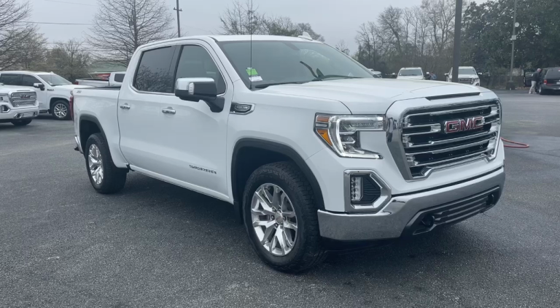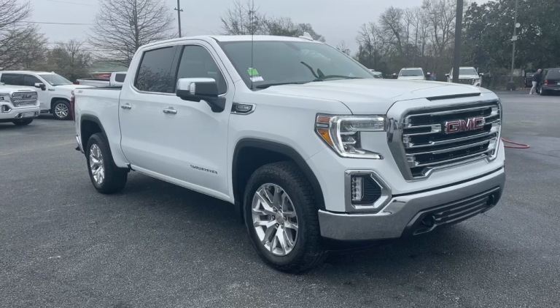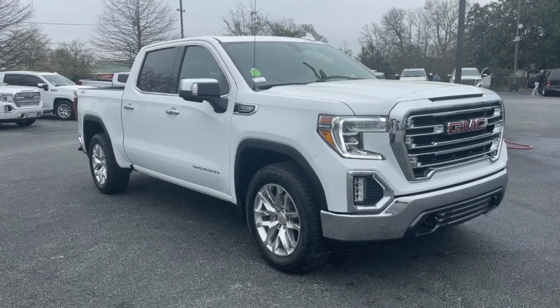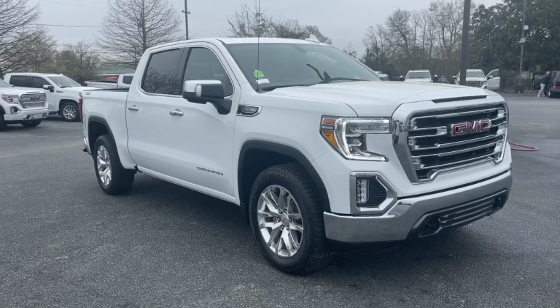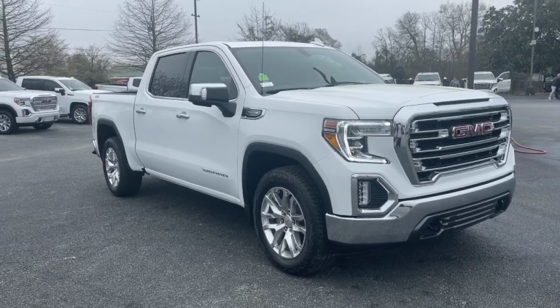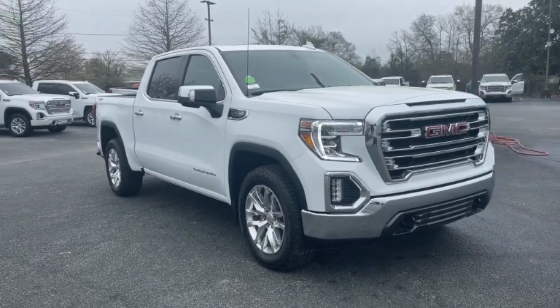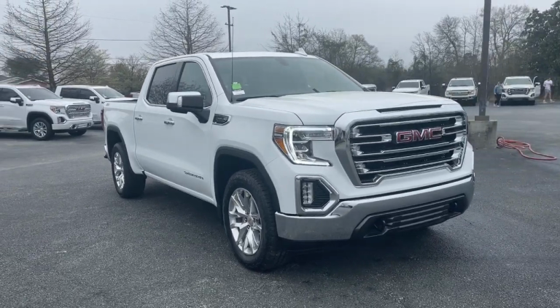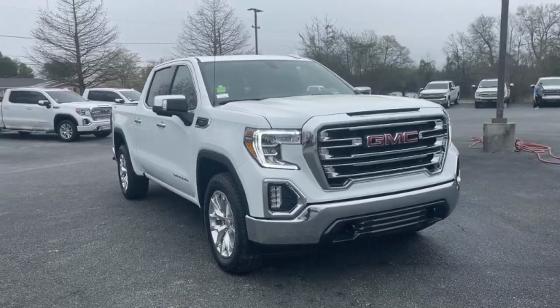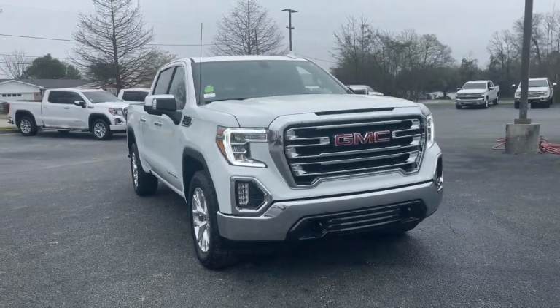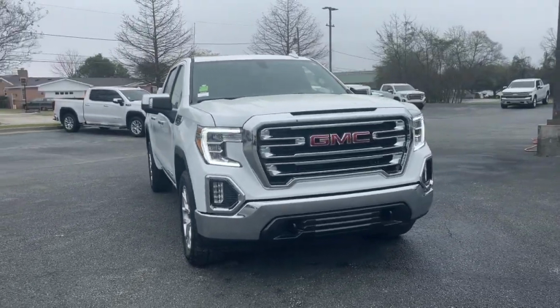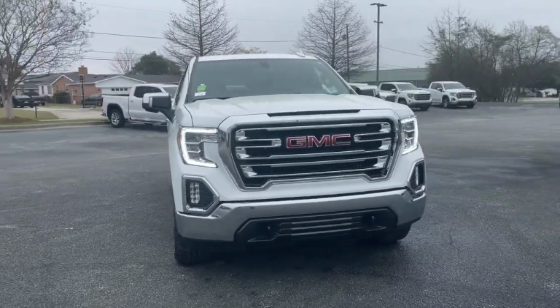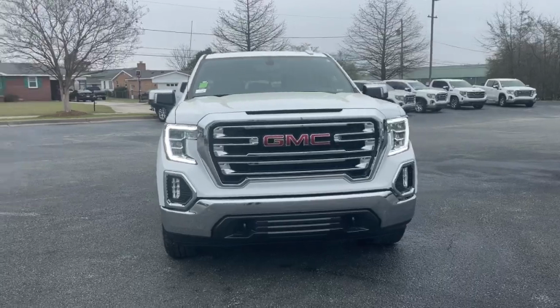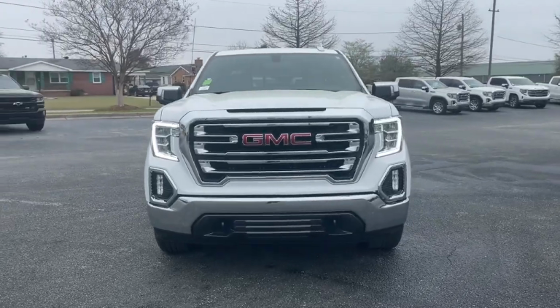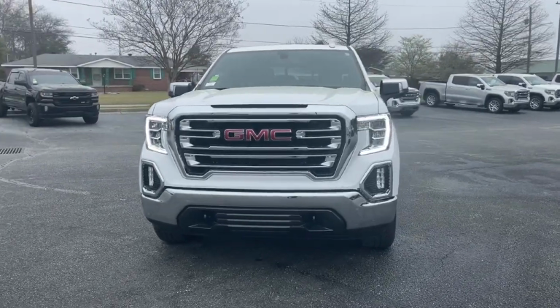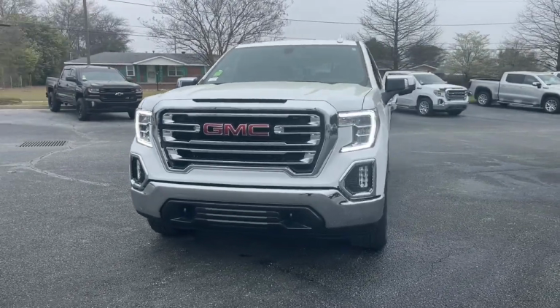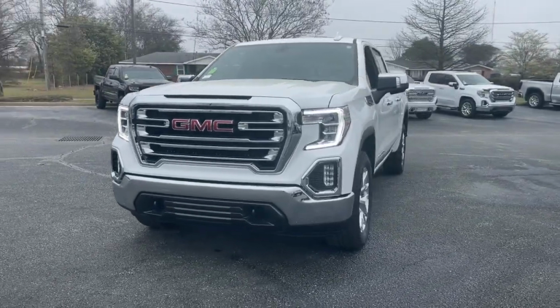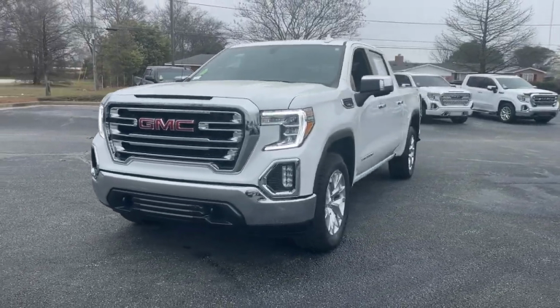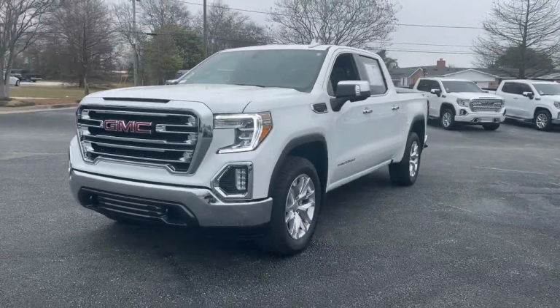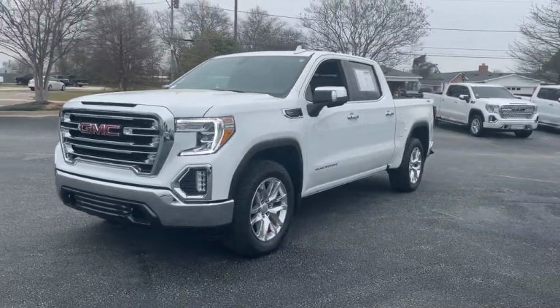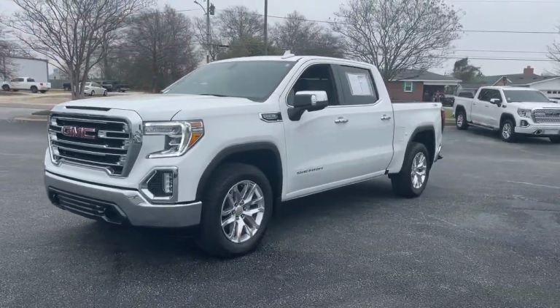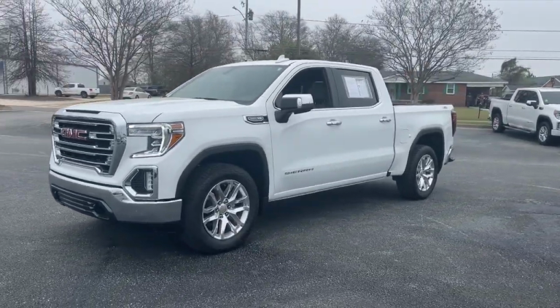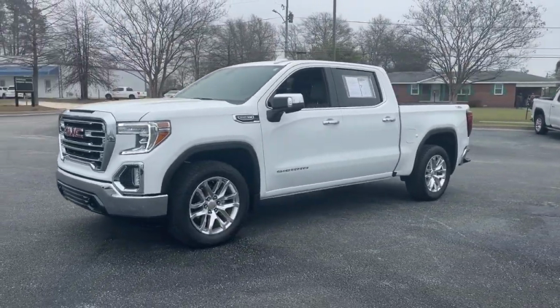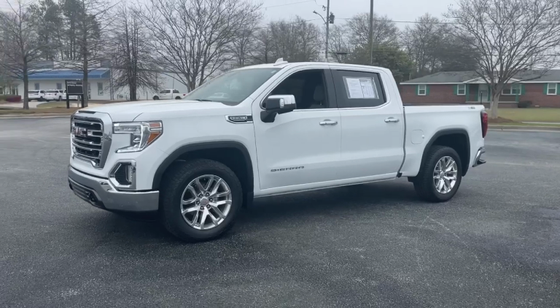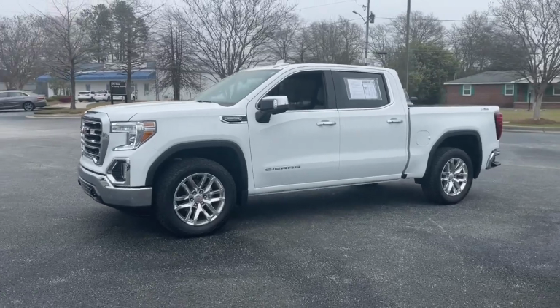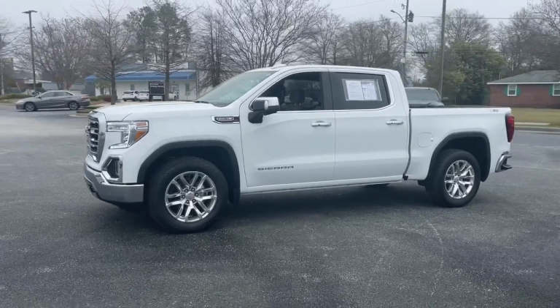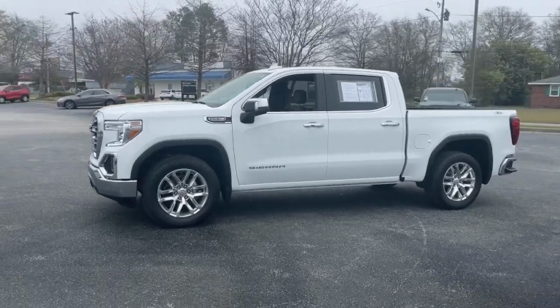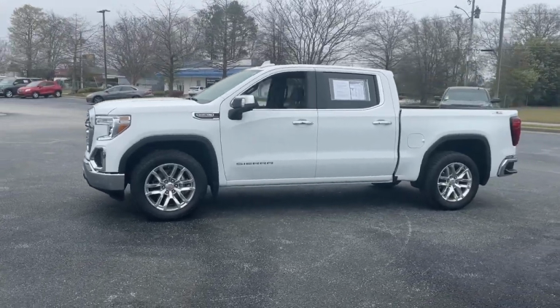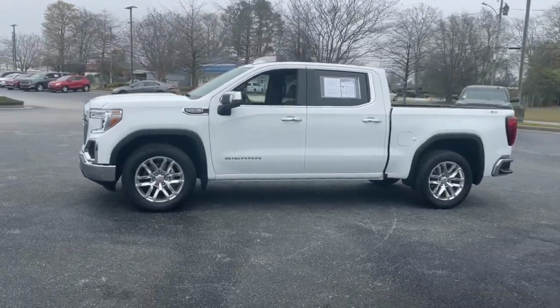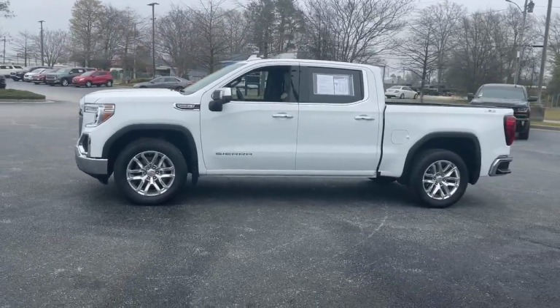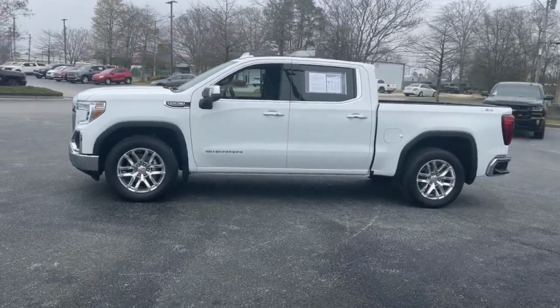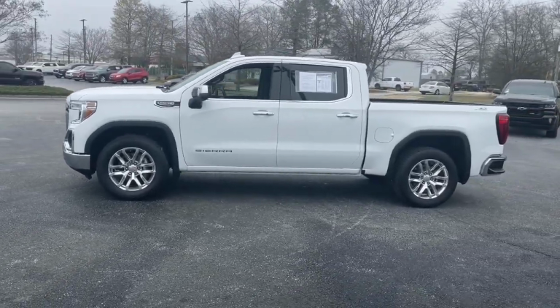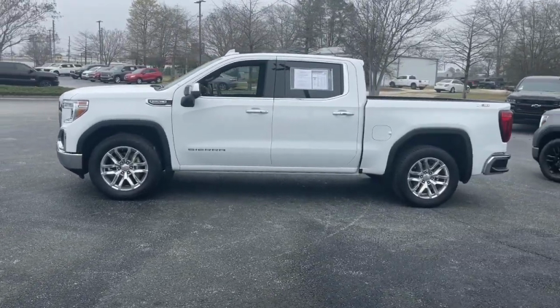Get a feel for the 2022 GMC Sierra Limited. This vehicle is an outstanding buy with fewer than 25,000 miles on the odometer. Take your passion for performance to the max in this powerful Sierra Limited.